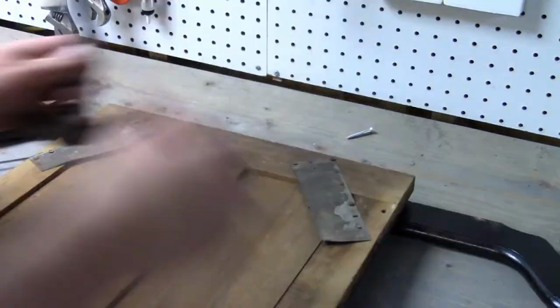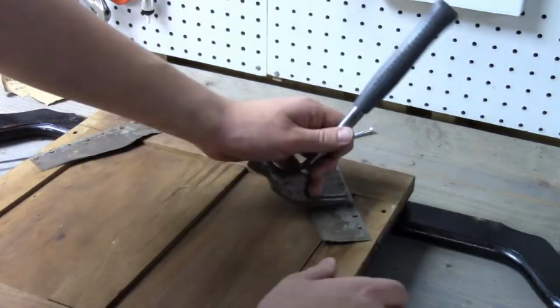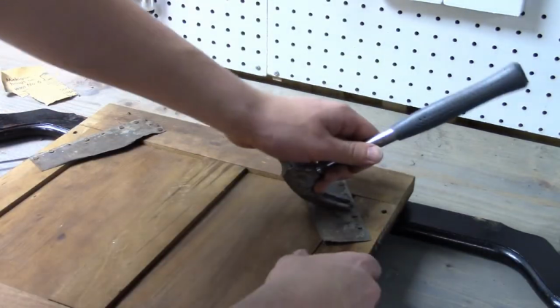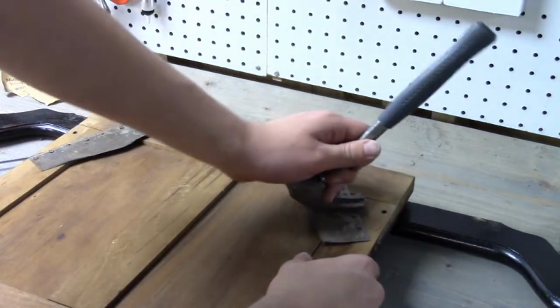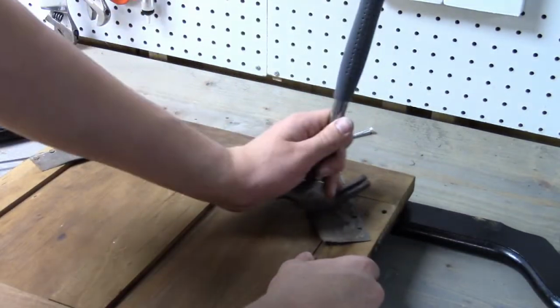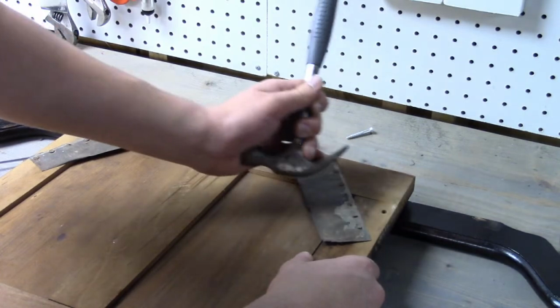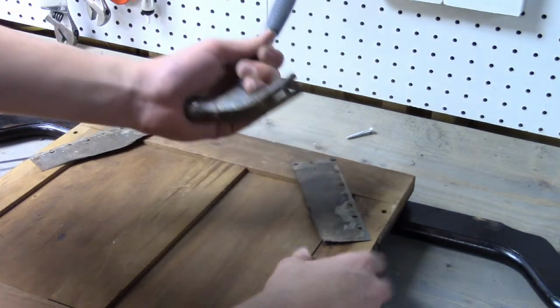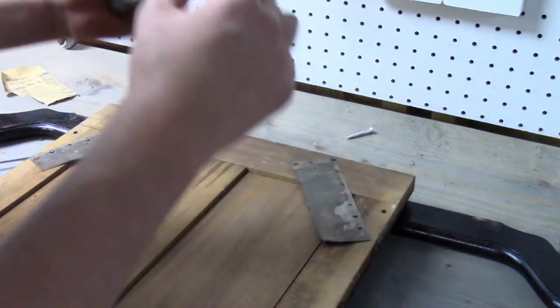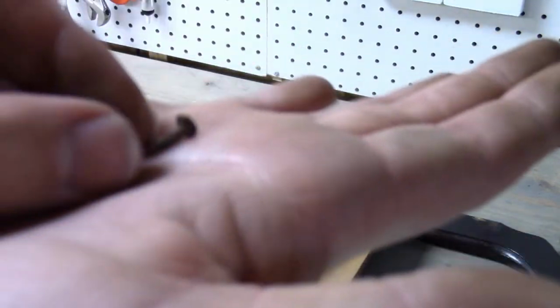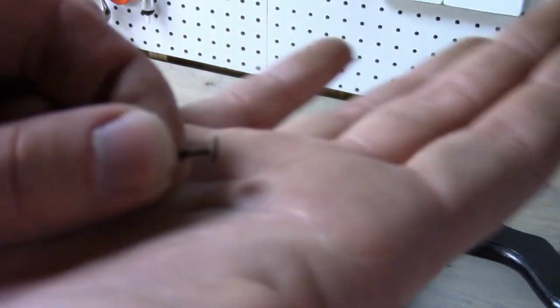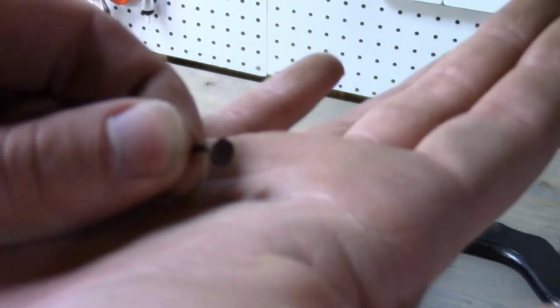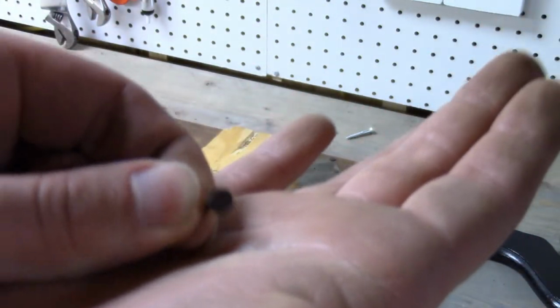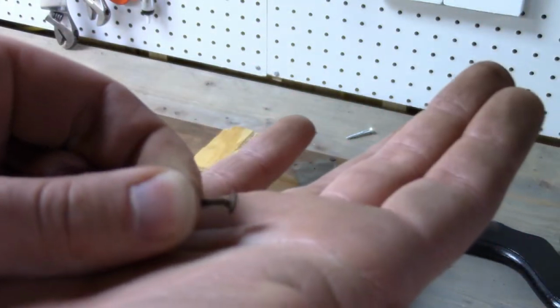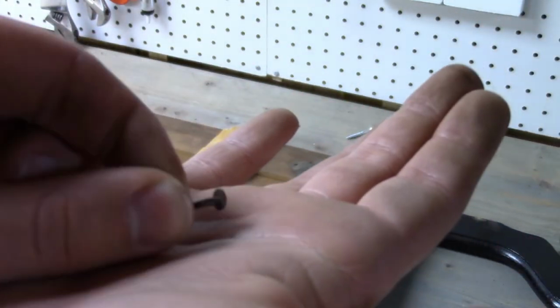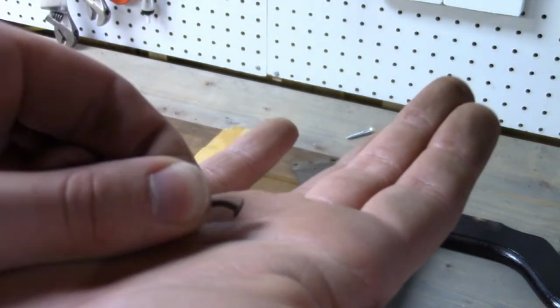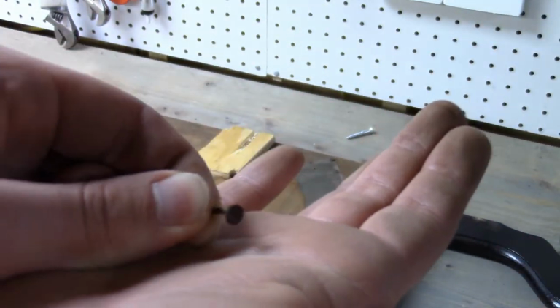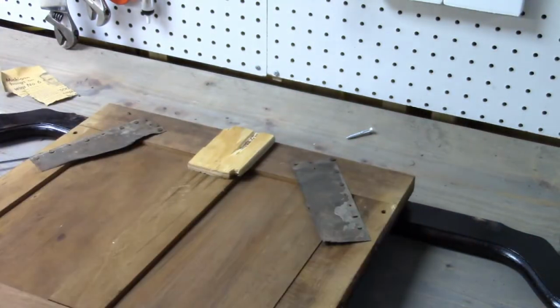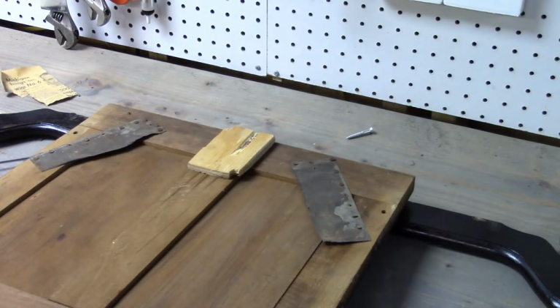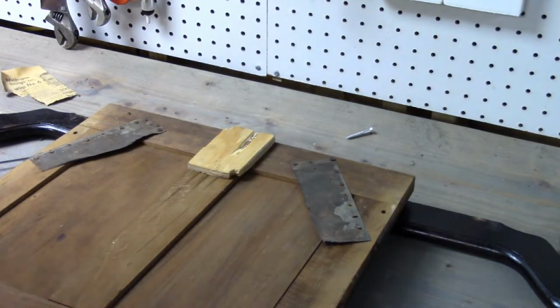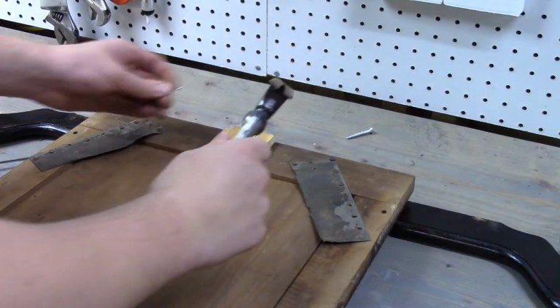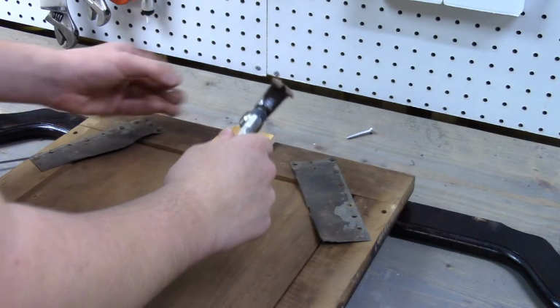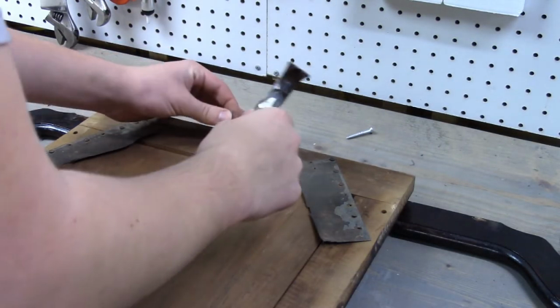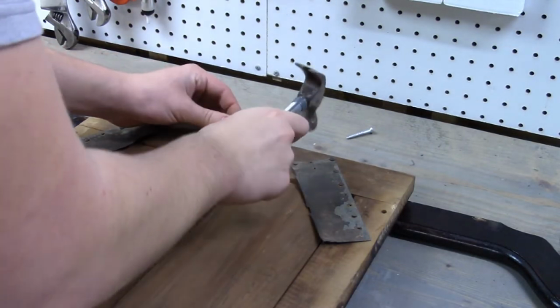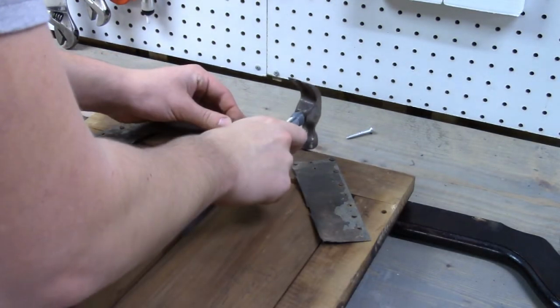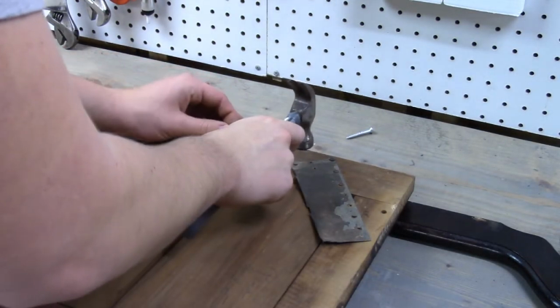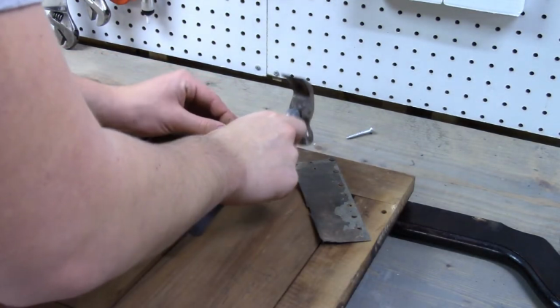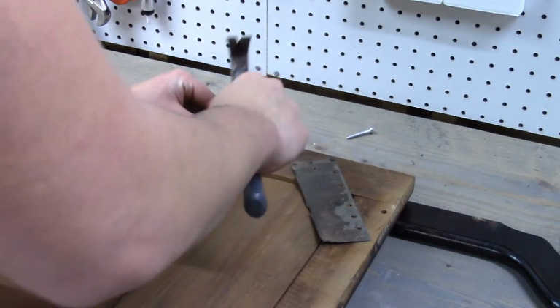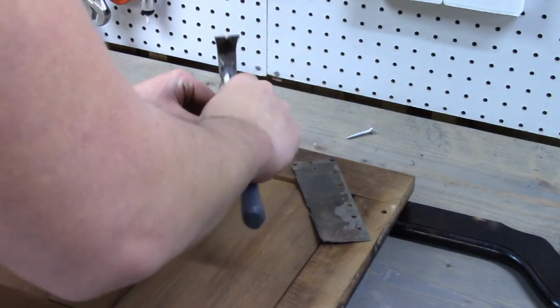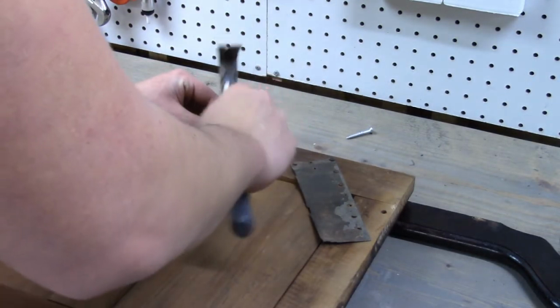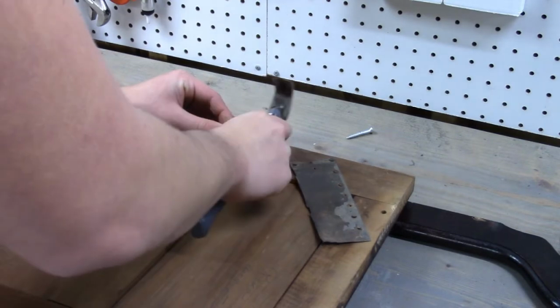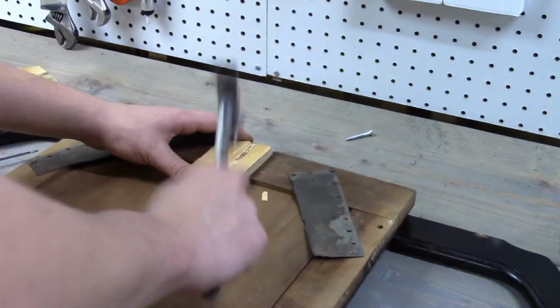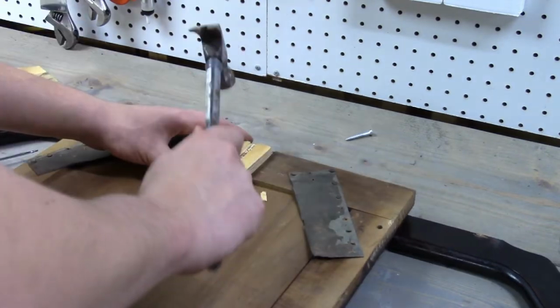So now I'm going to try to repair this wobble. I think the last person put these things in to try to fix it, and here's a nail from the 1800s — that's pretty cool. What I'm going to try to do is just add this wooden block here. It's kind of a rough piece of wood I found, but it's all I've got. I'm using nails.